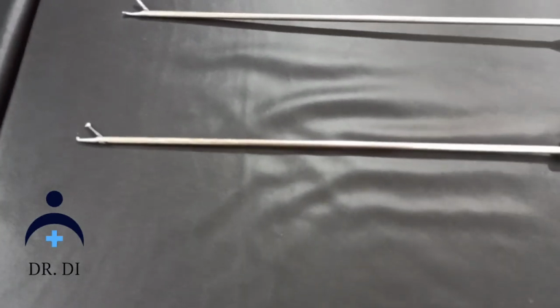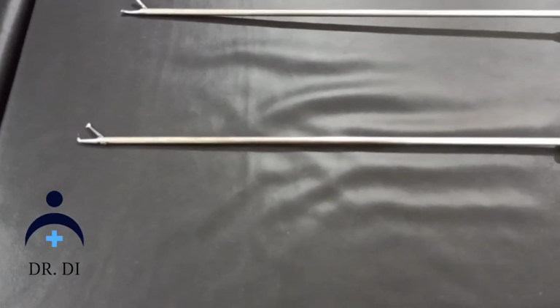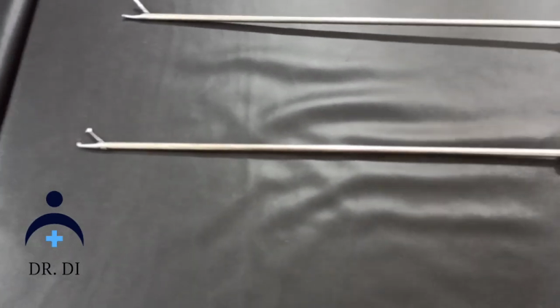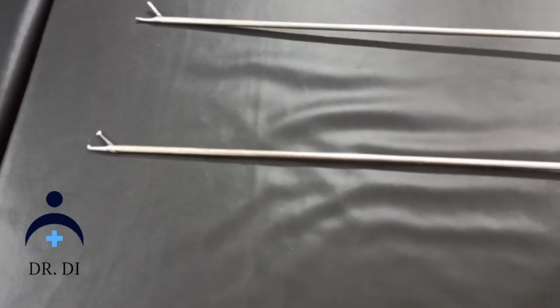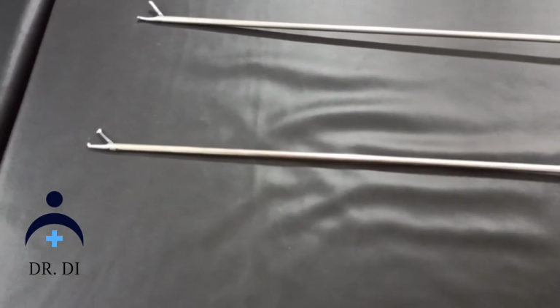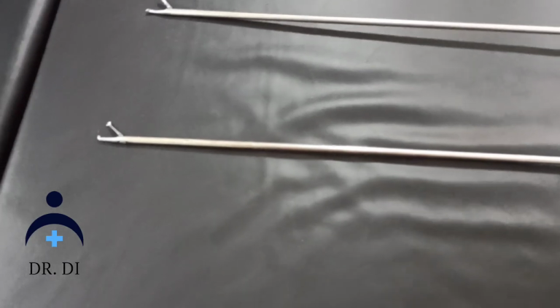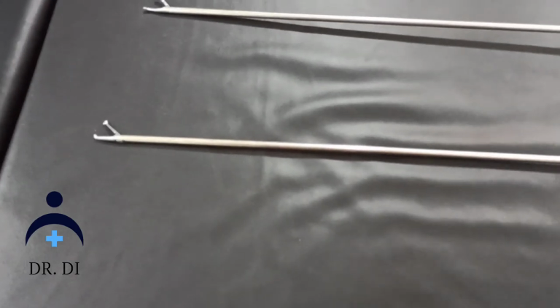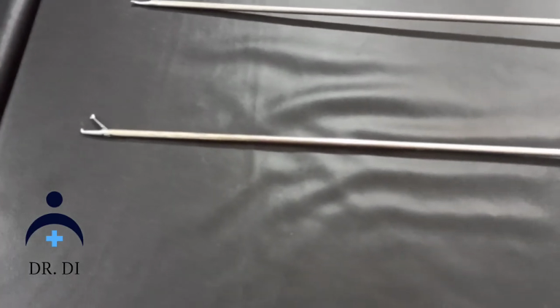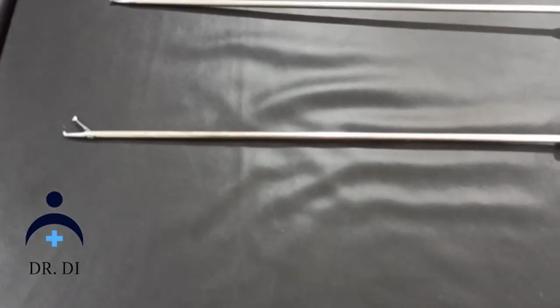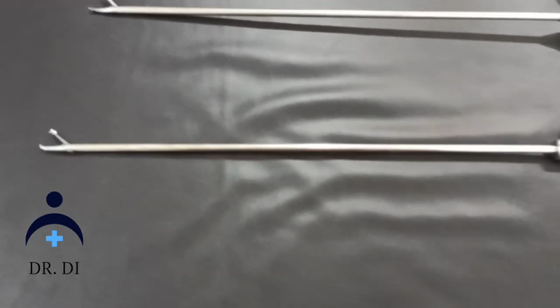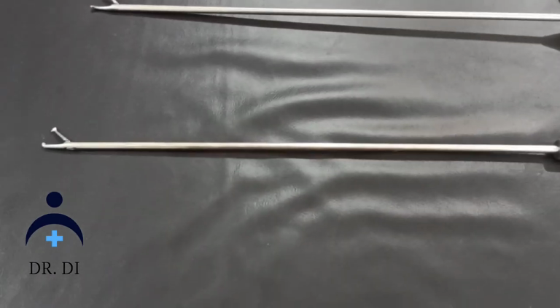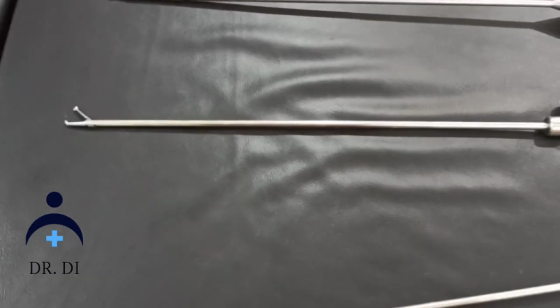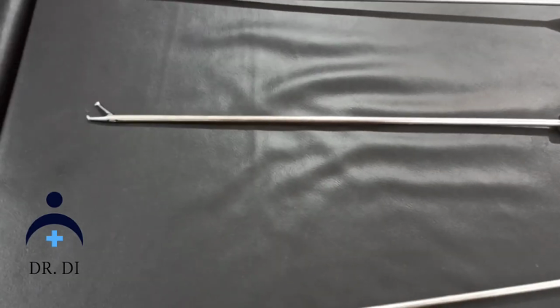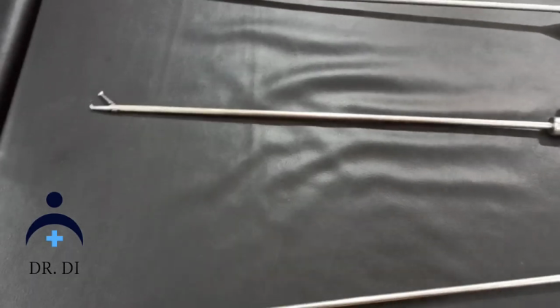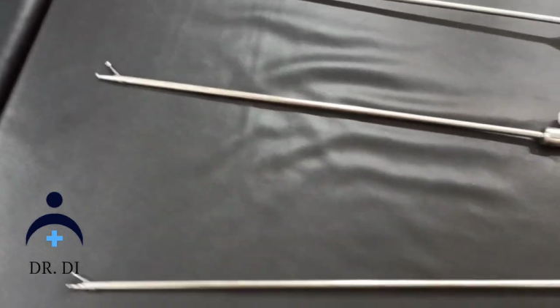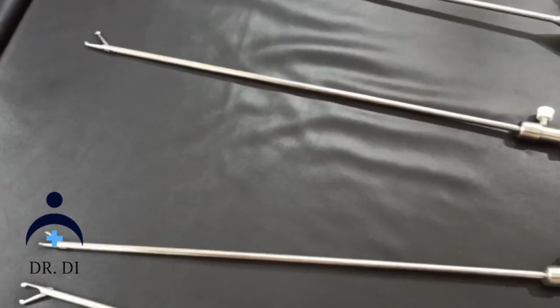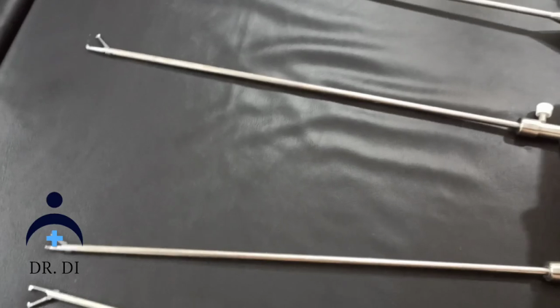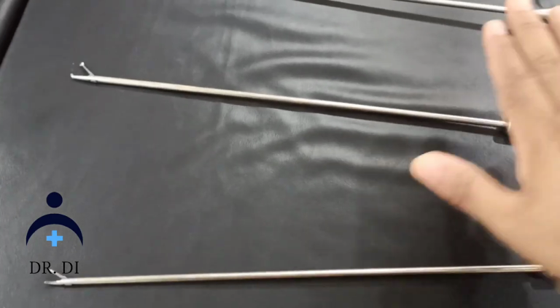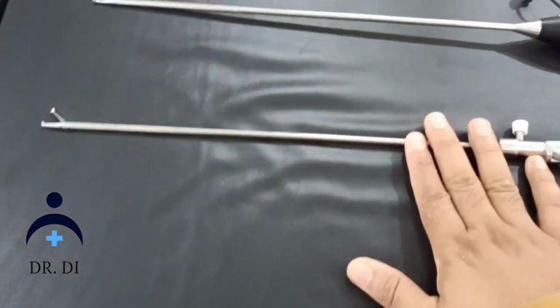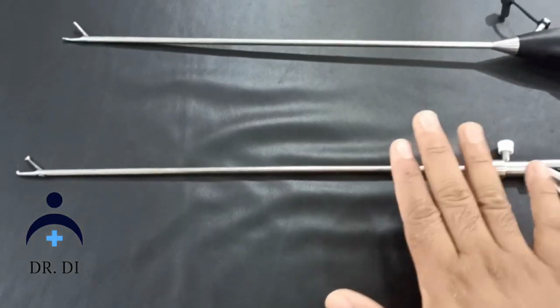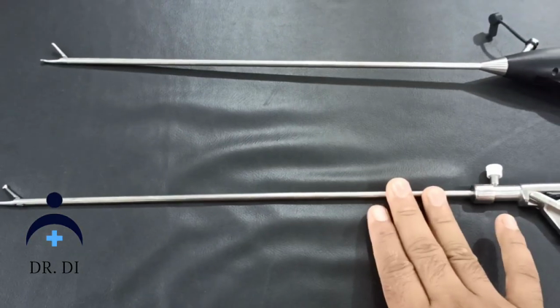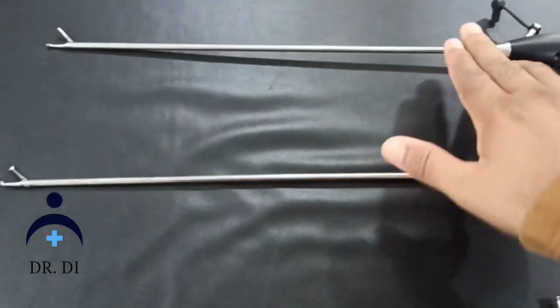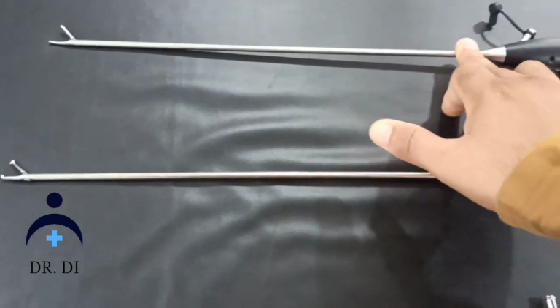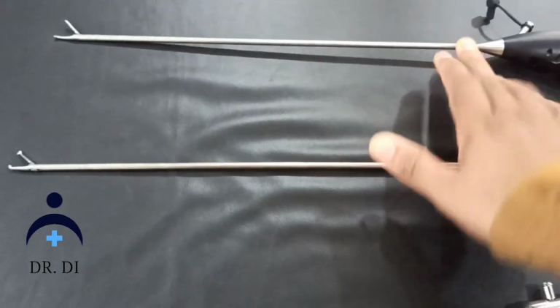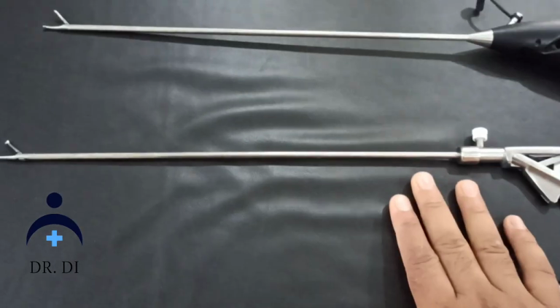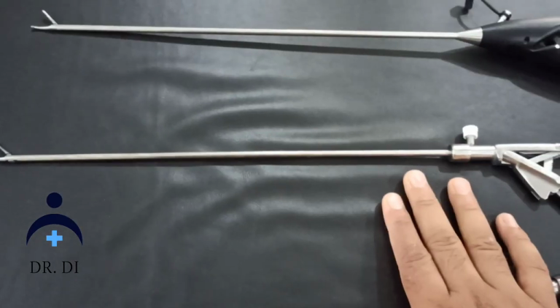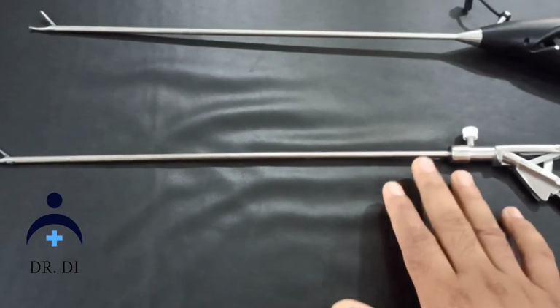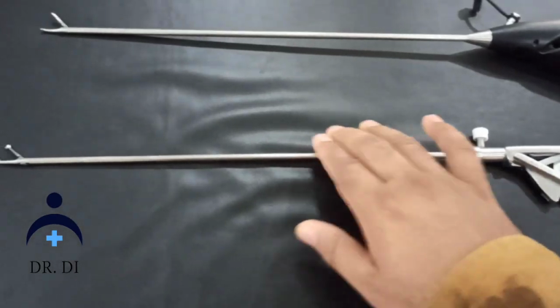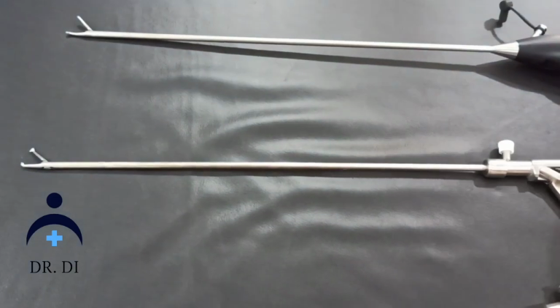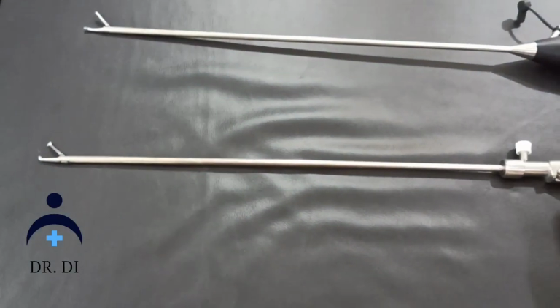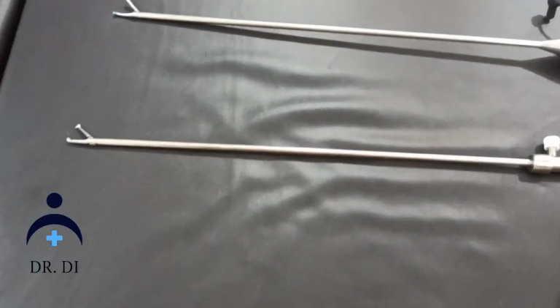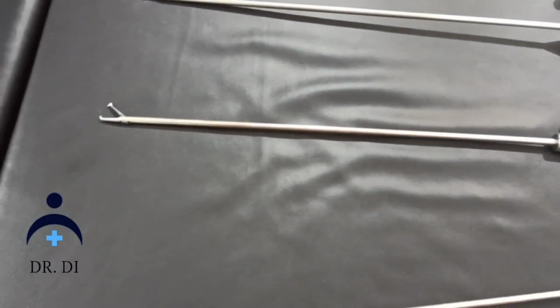Needle holder and needle hold — but this one is more costly, and it's also costly, and you will get the range.